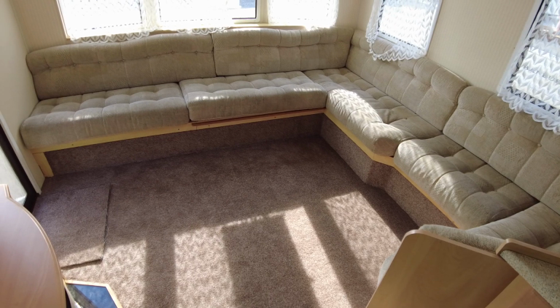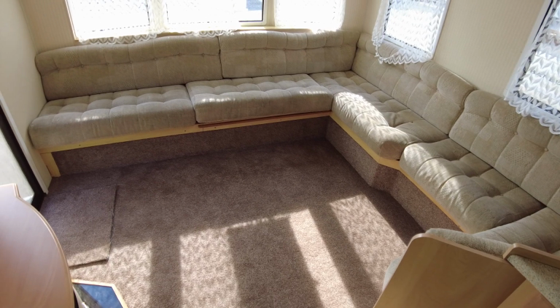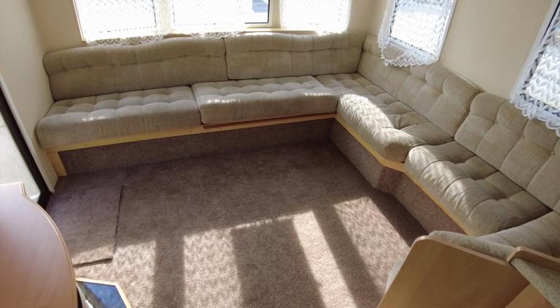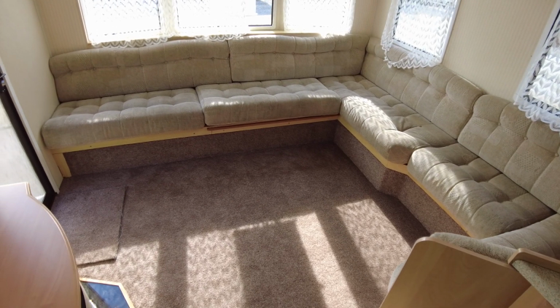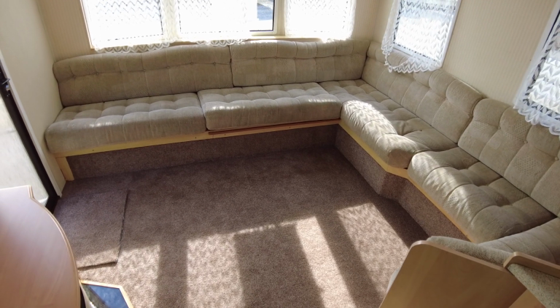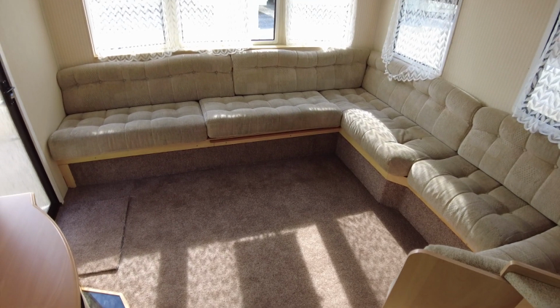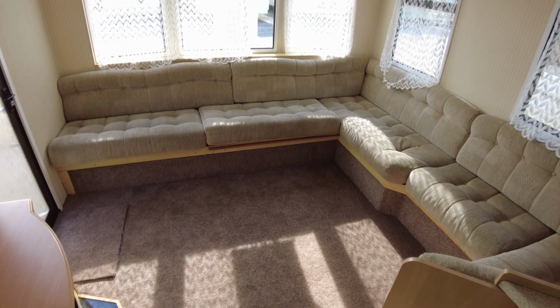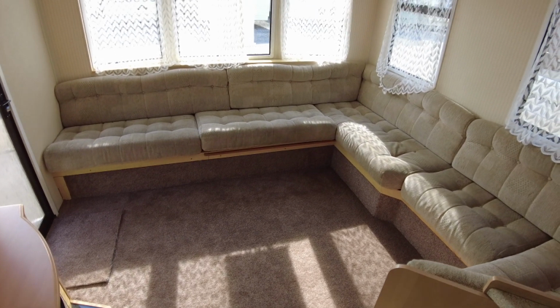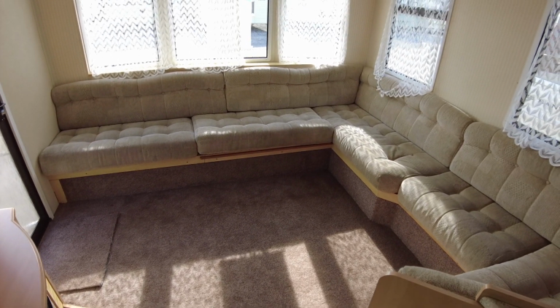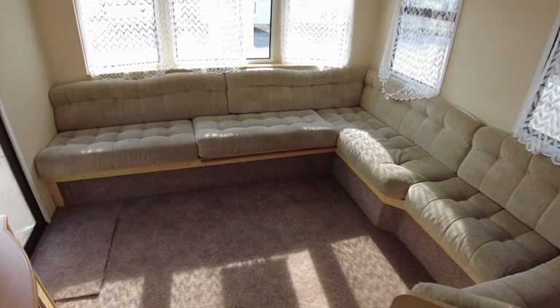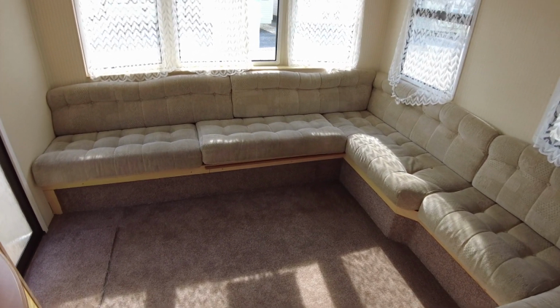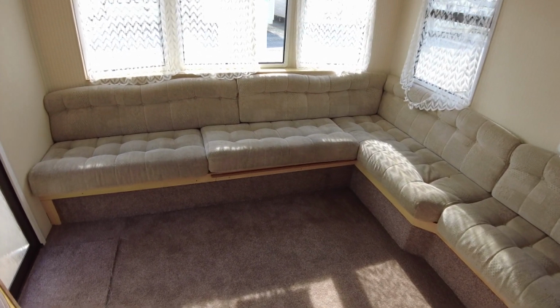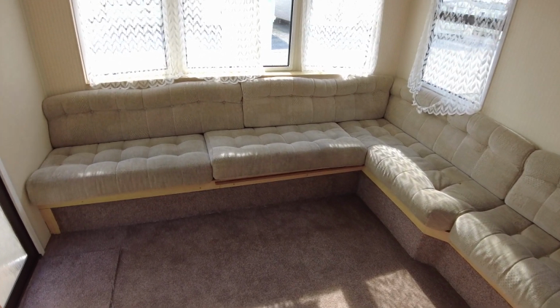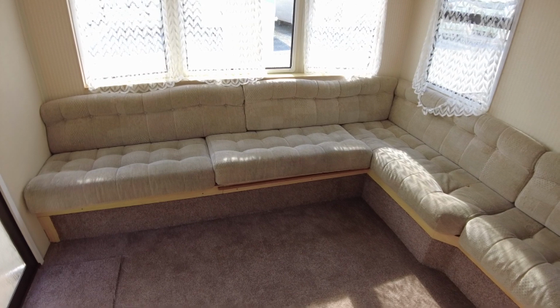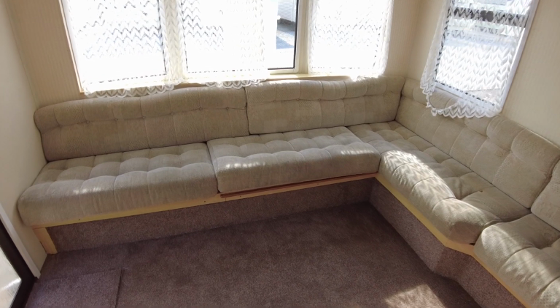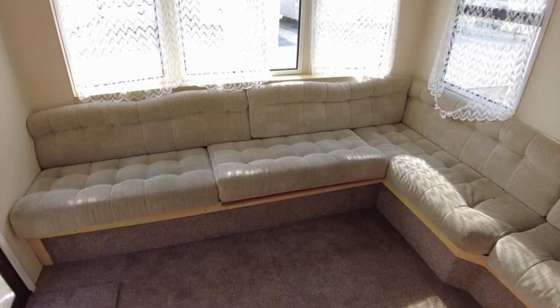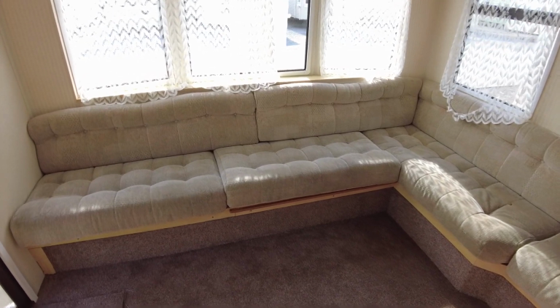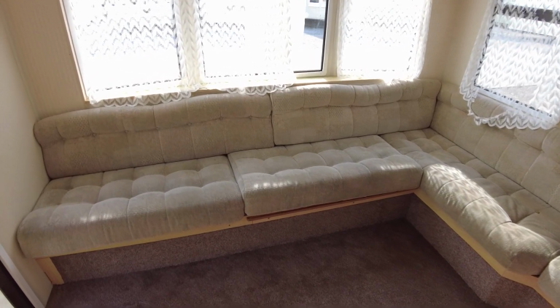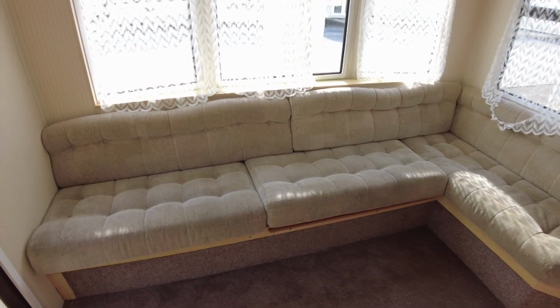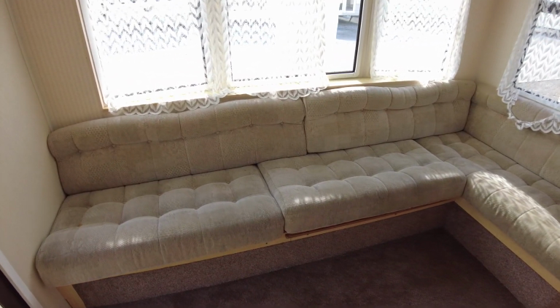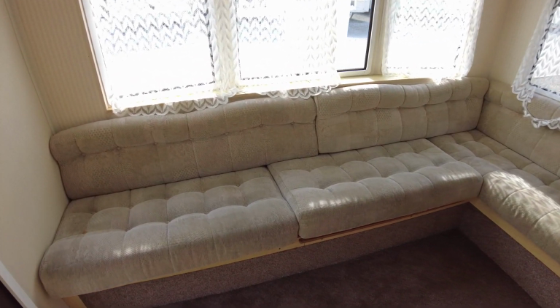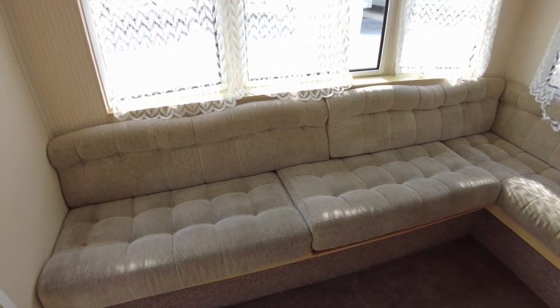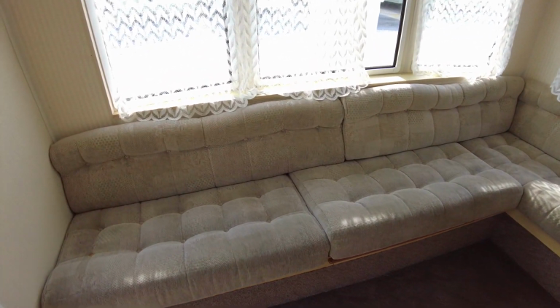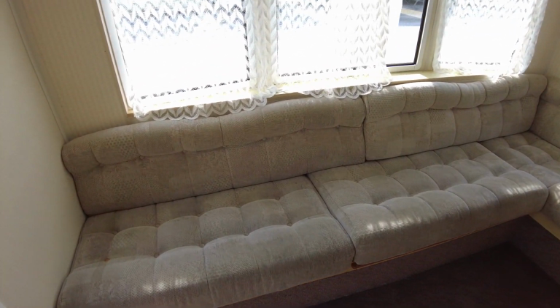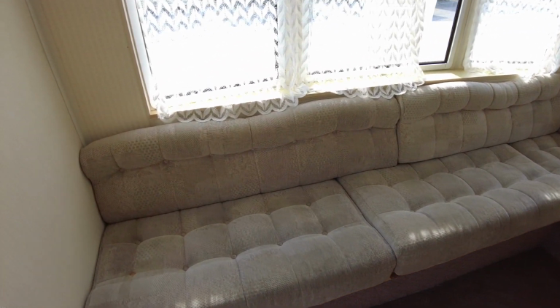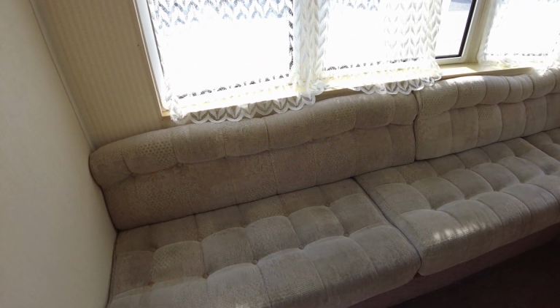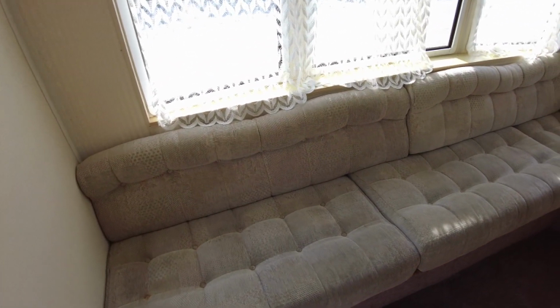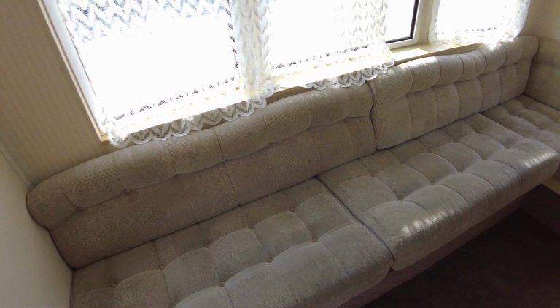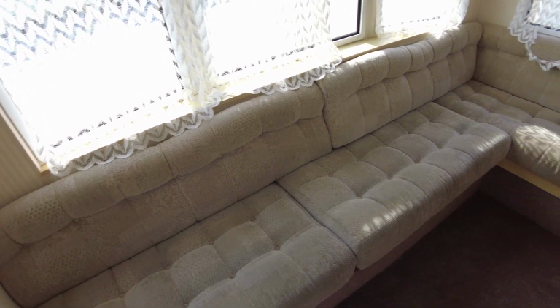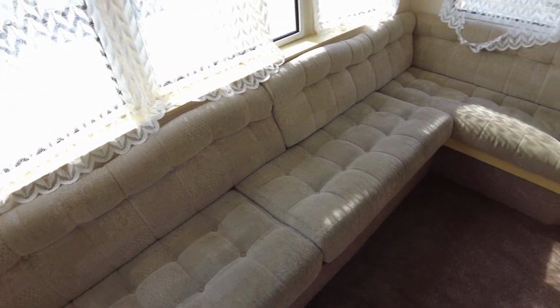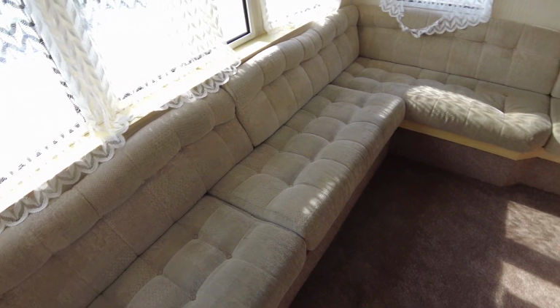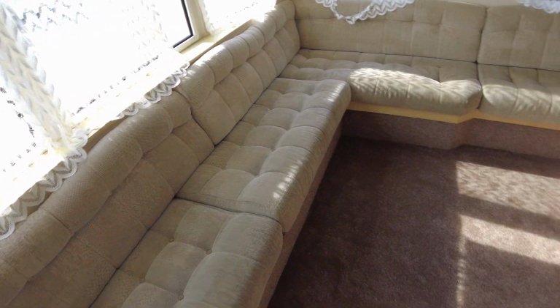This is a video walkthrough of our ABI Arizona — it's a 28x10, 2 bed from 2002, priced at £6795. I'll give you a look around the caravan covering the layout and condition.